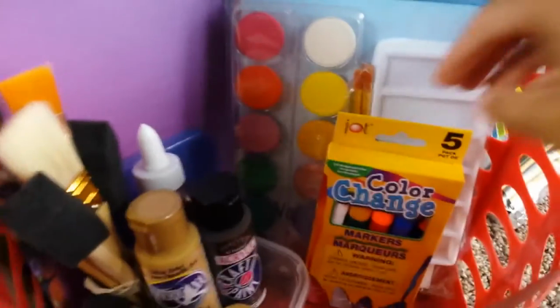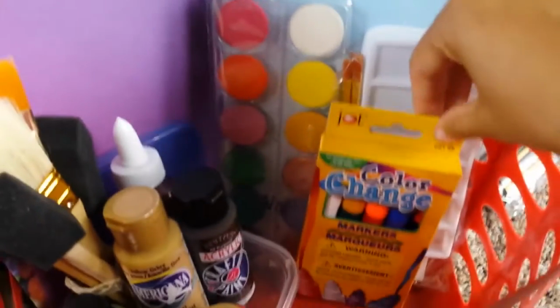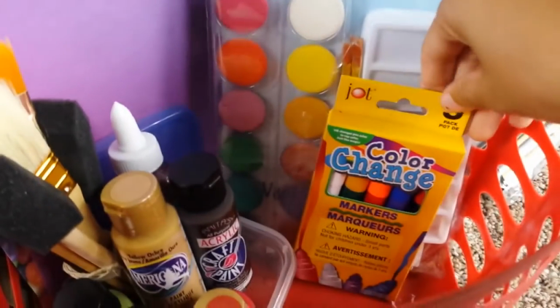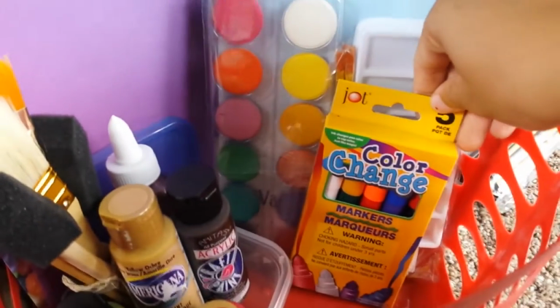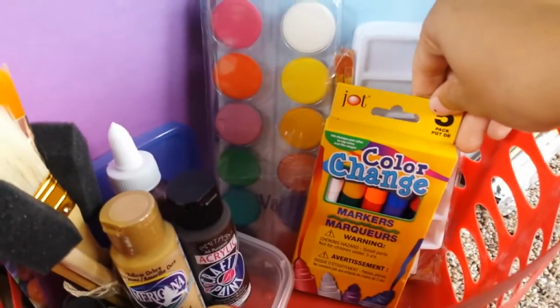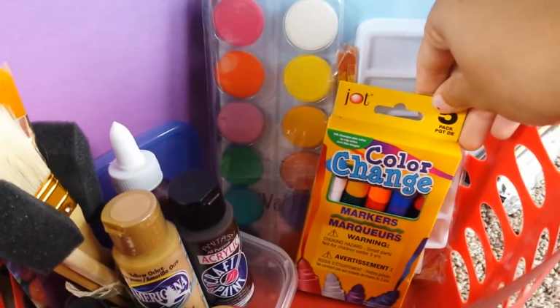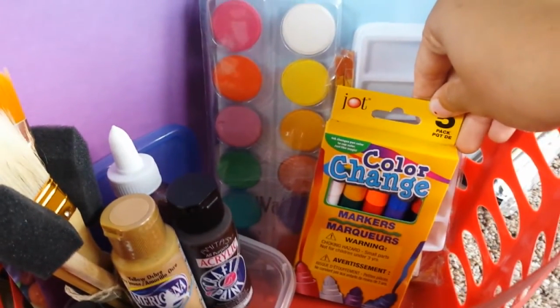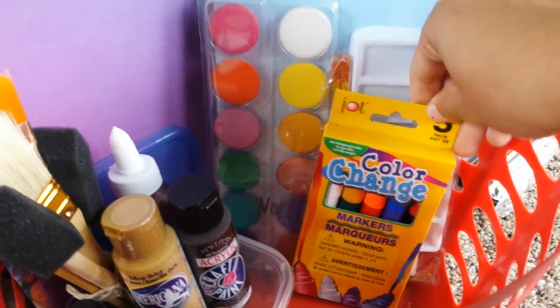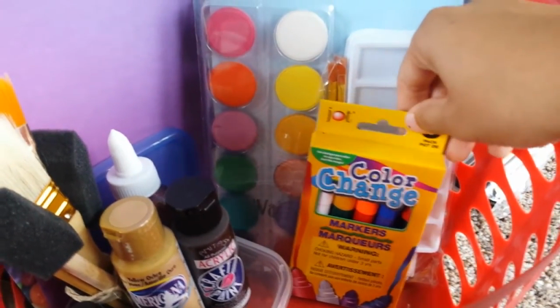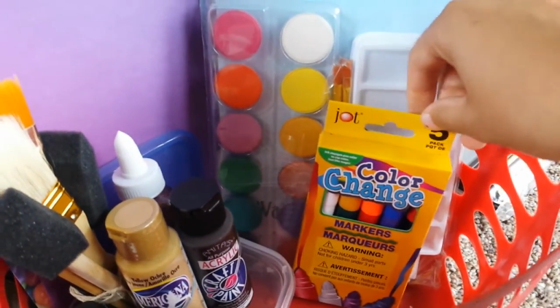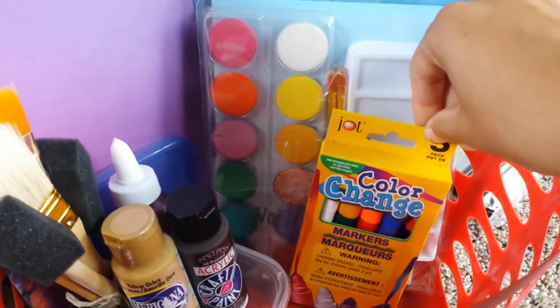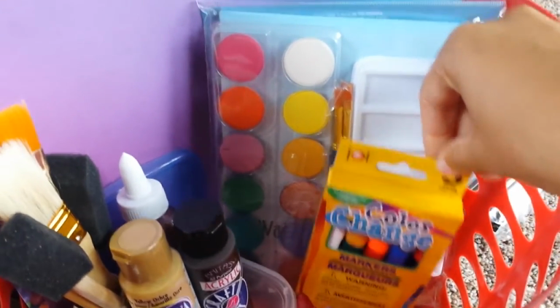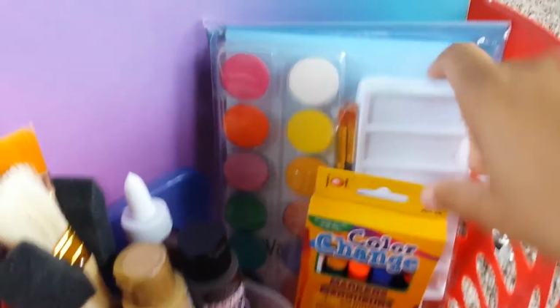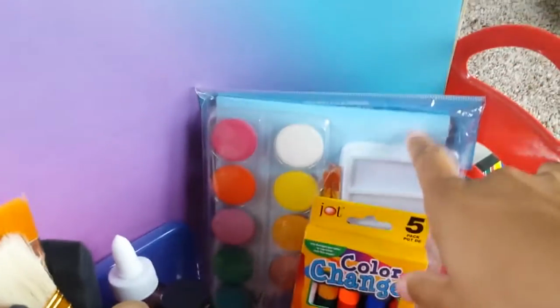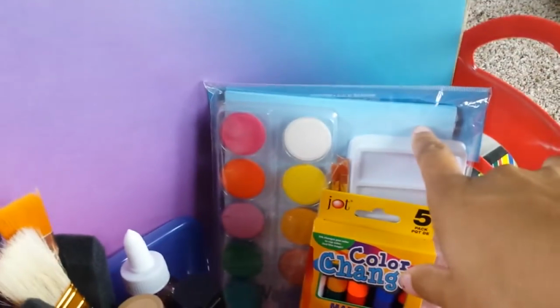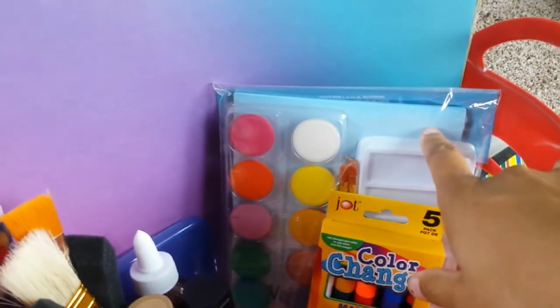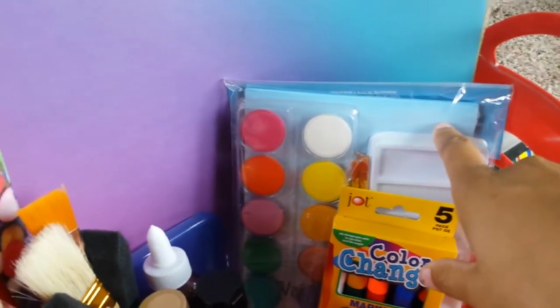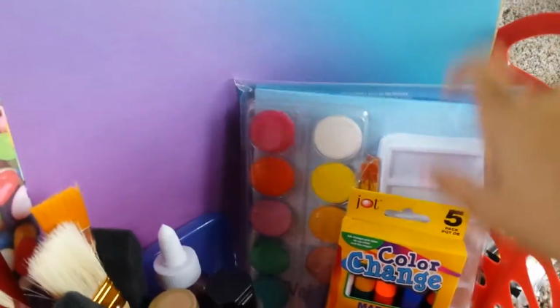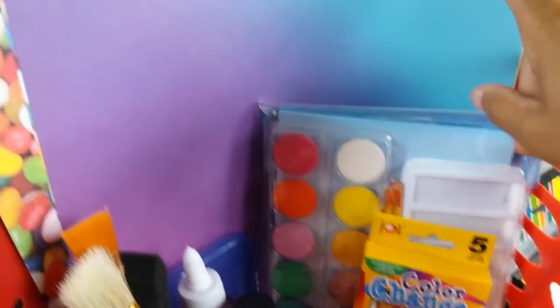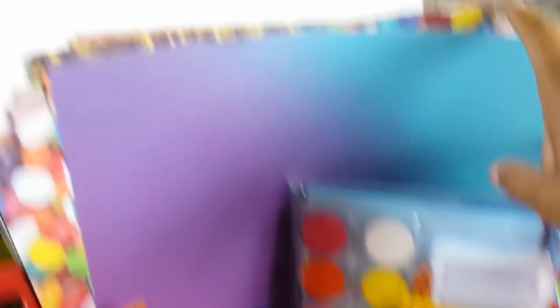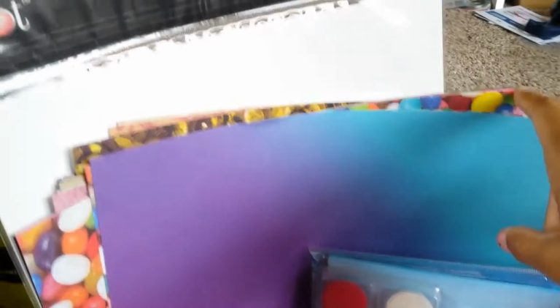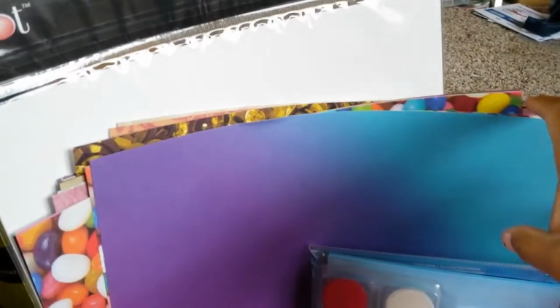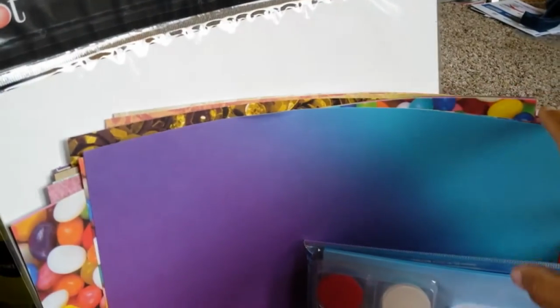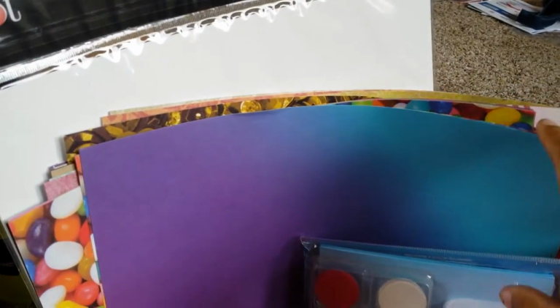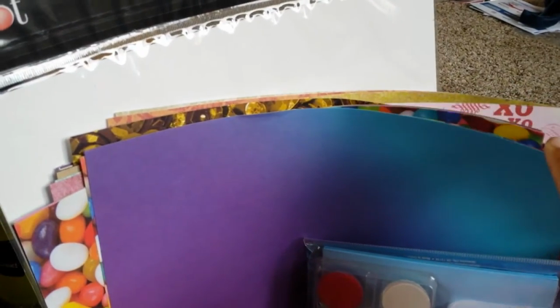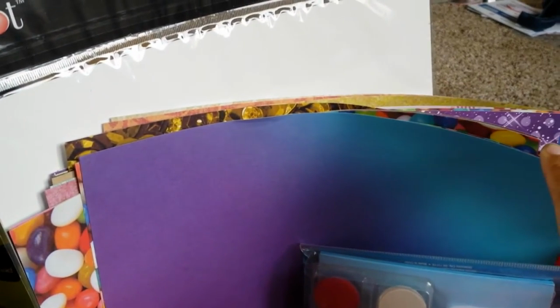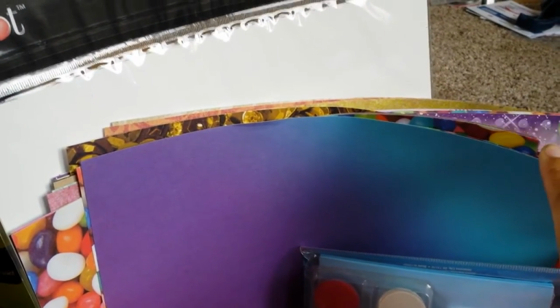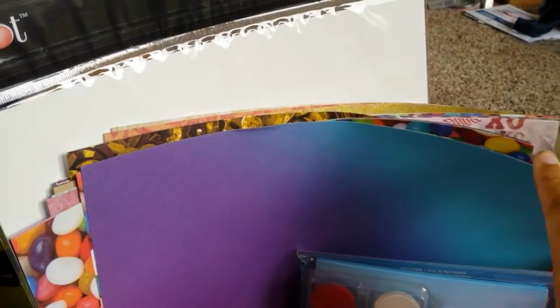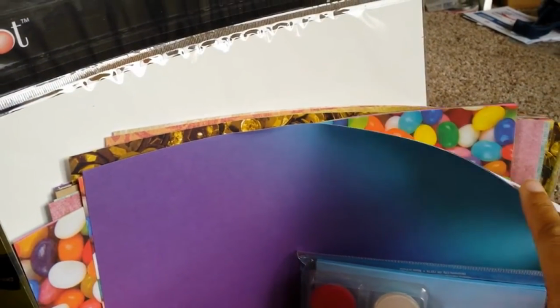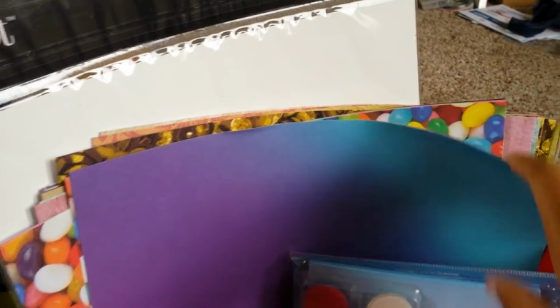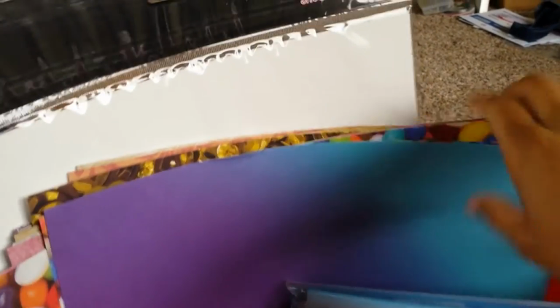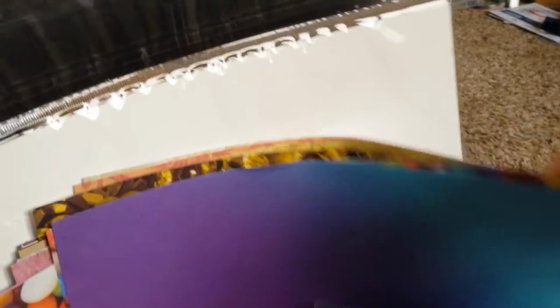I got a set of crayons that are markers — they're color change markers — a watercolor kit, and there's about 30 sheets of different papers here.